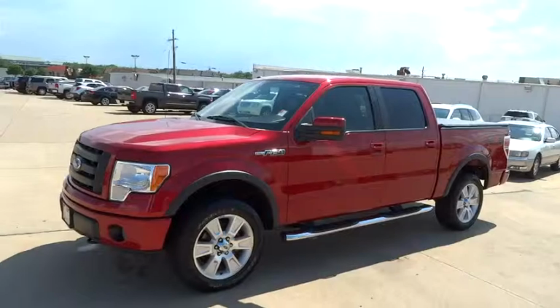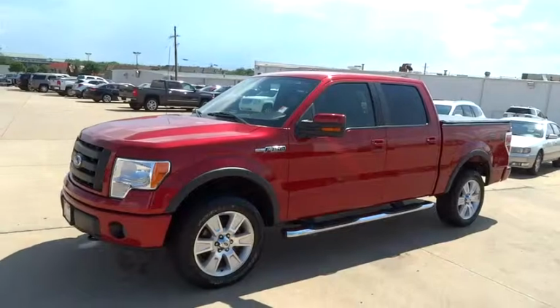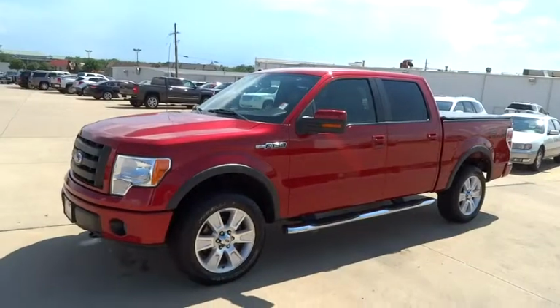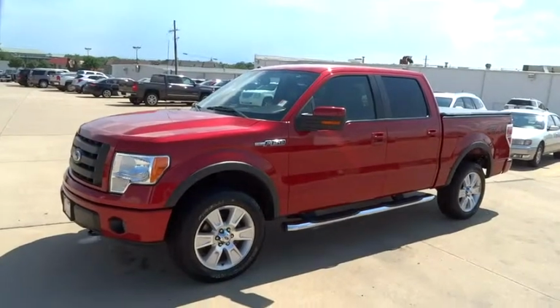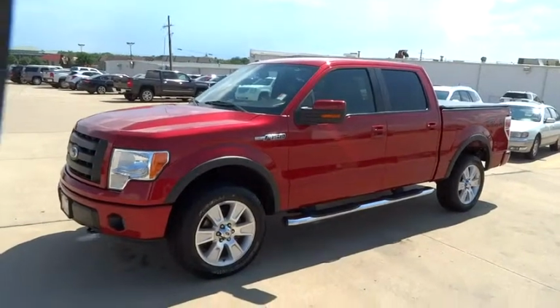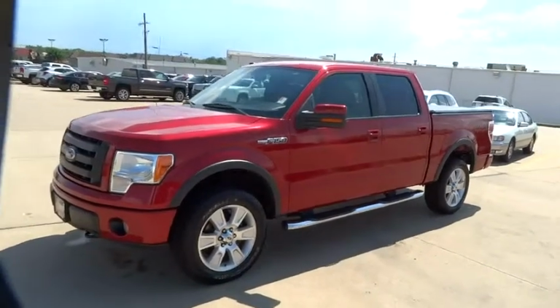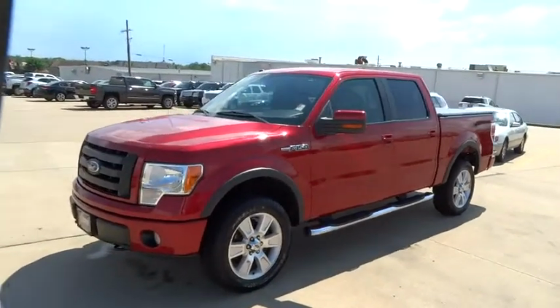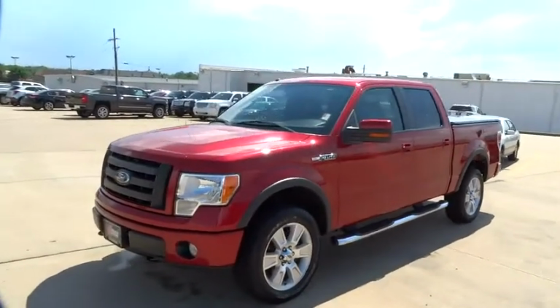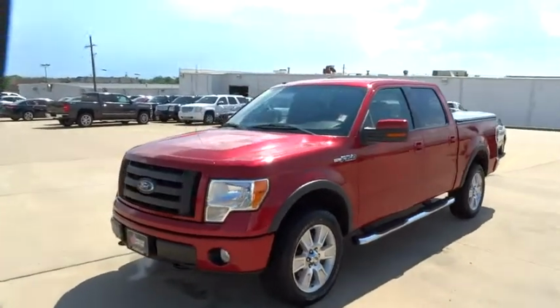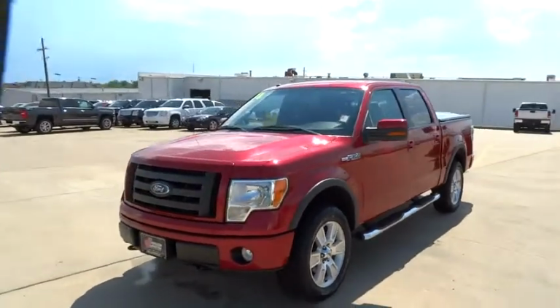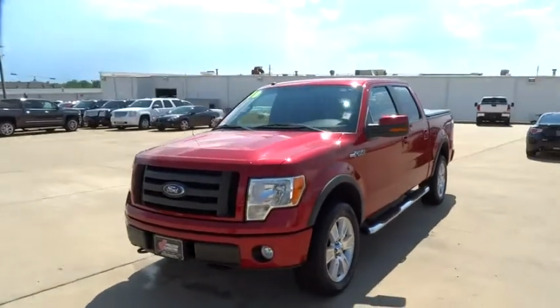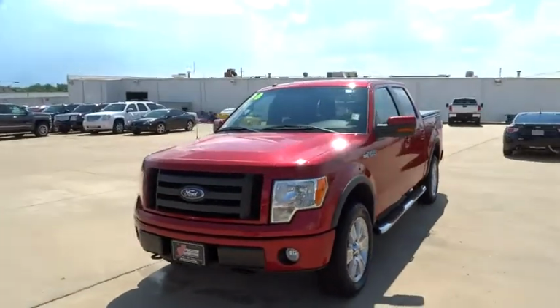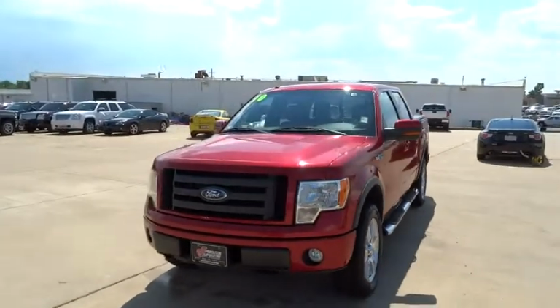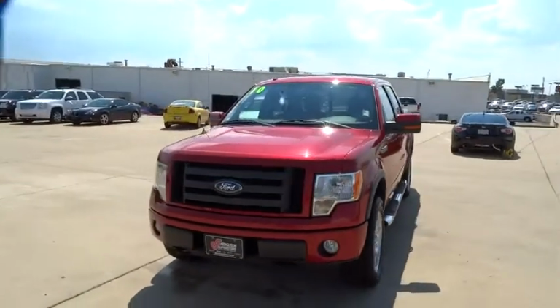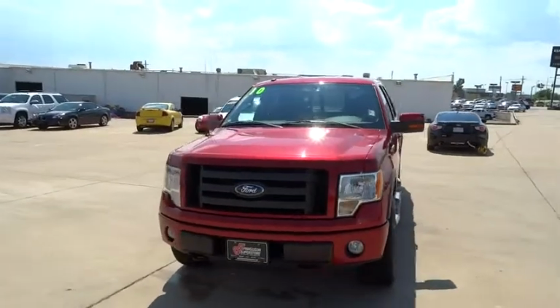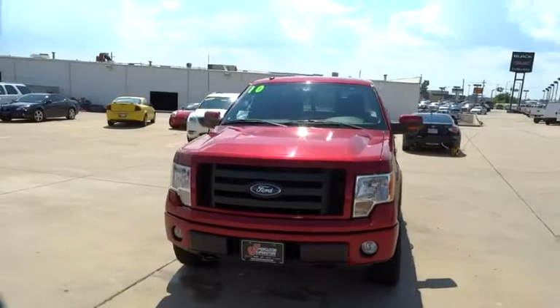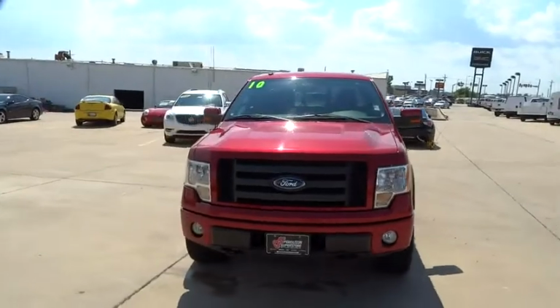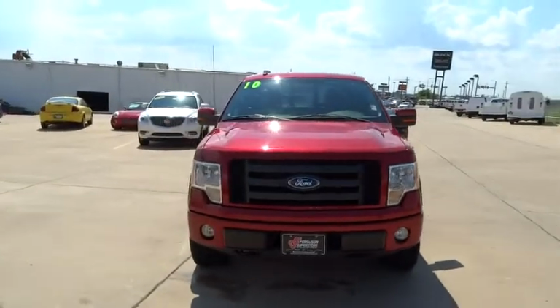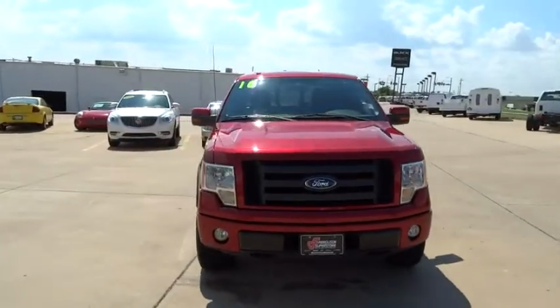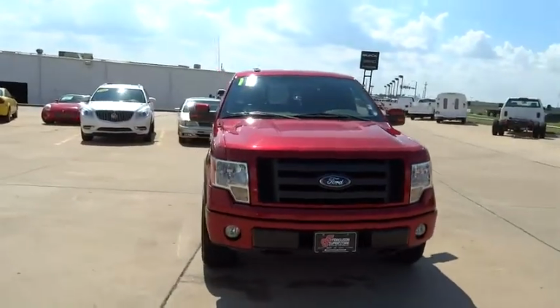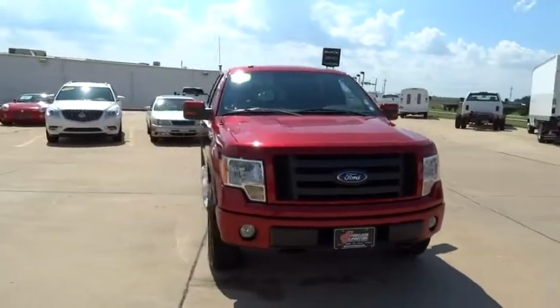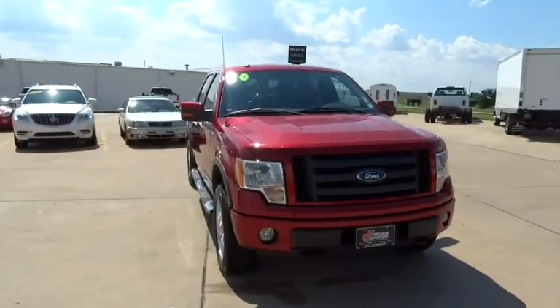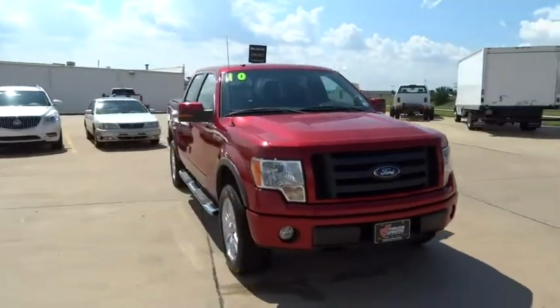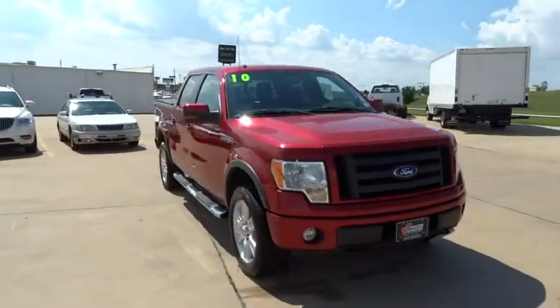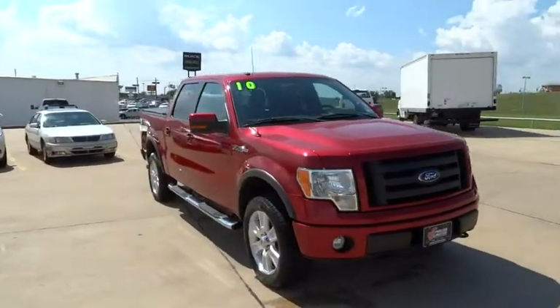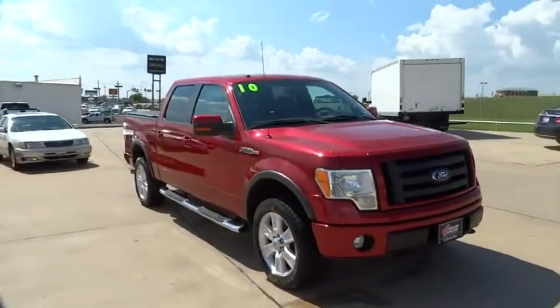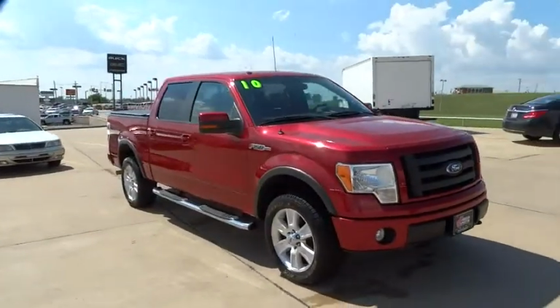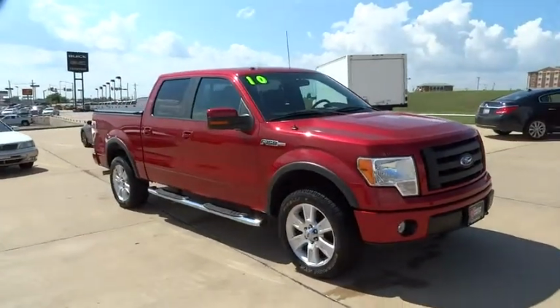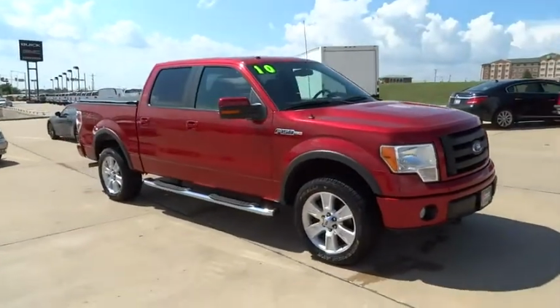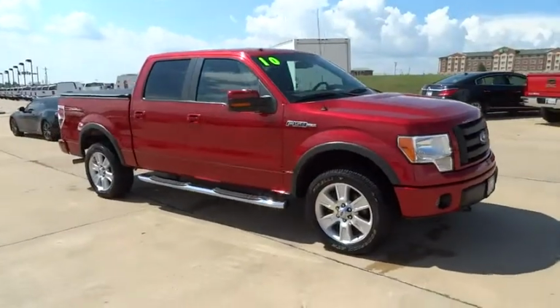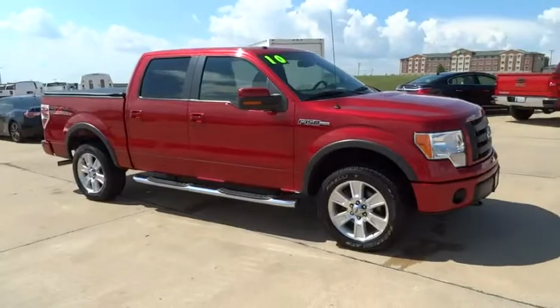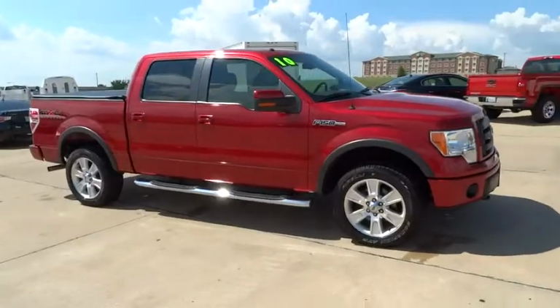The 2010 F-150. A Ford F-150 knows how to handle any situation. It's built to follow orders. No whining. Here are some of this vehicle's great options.